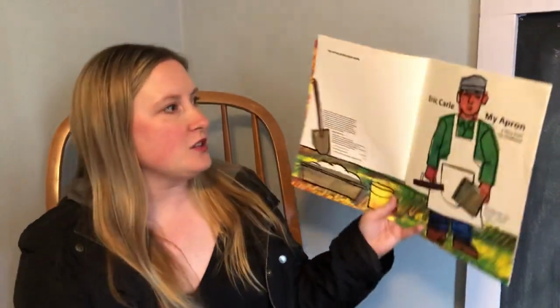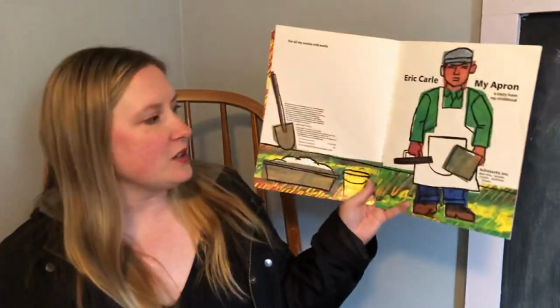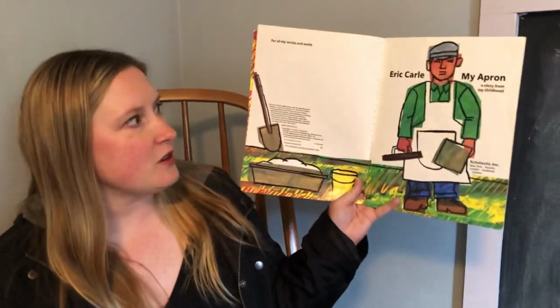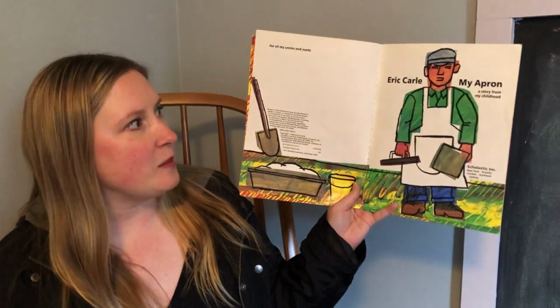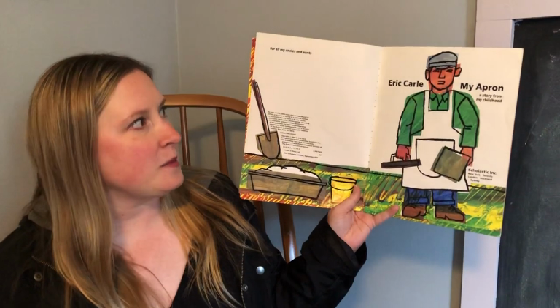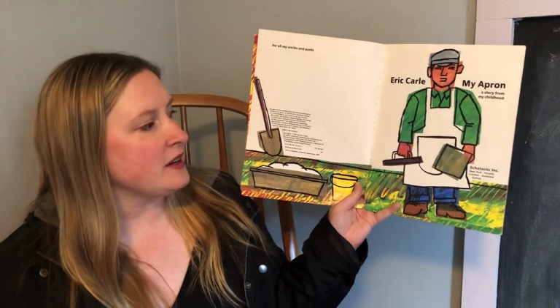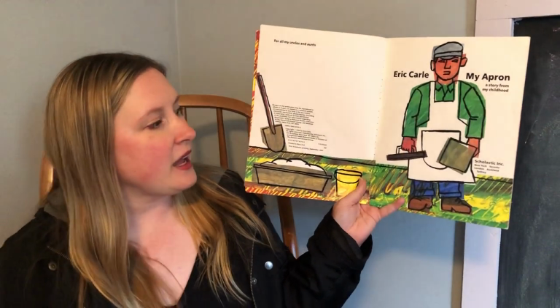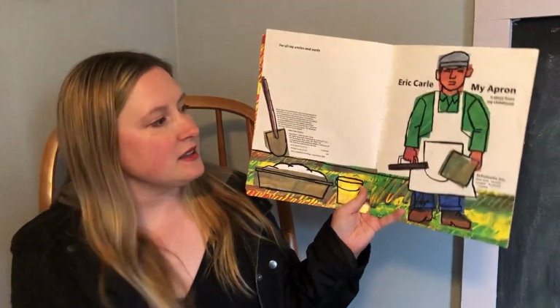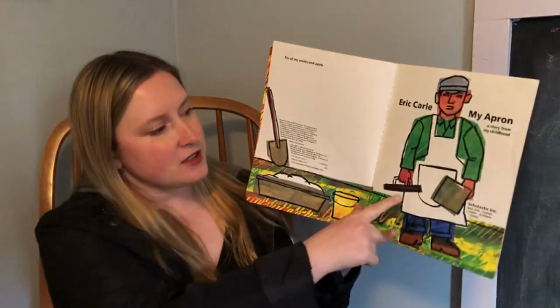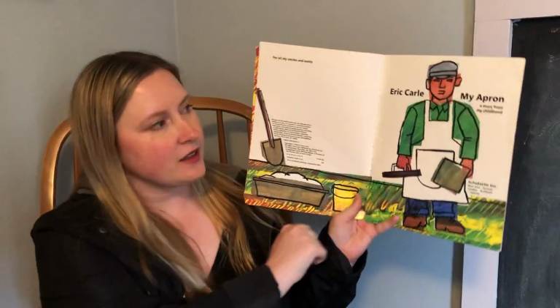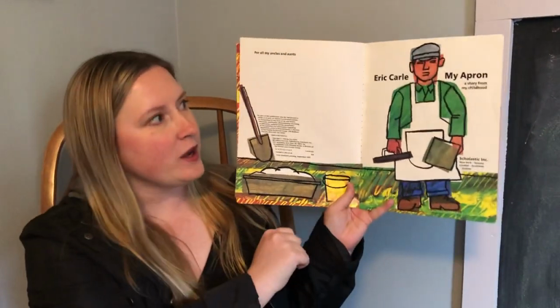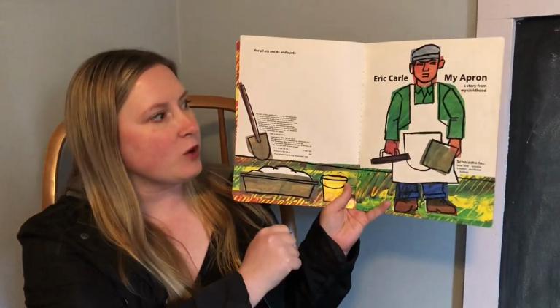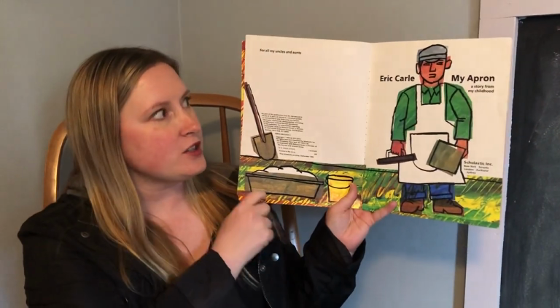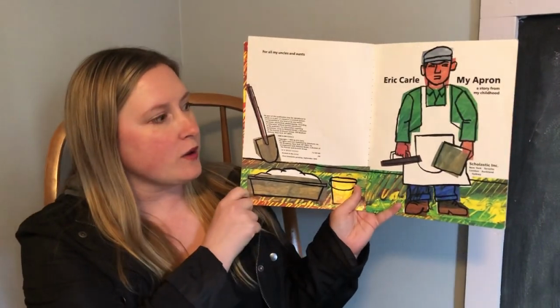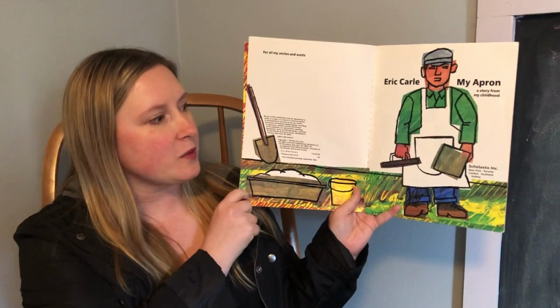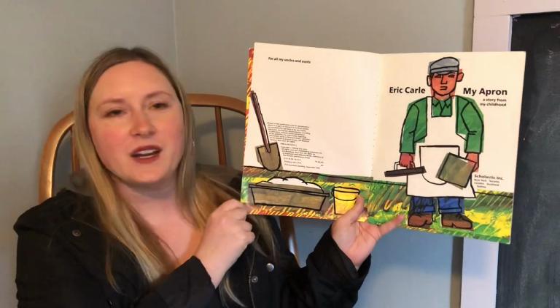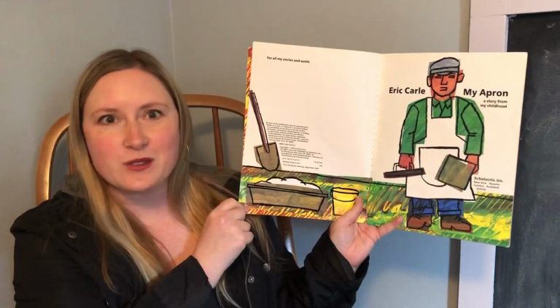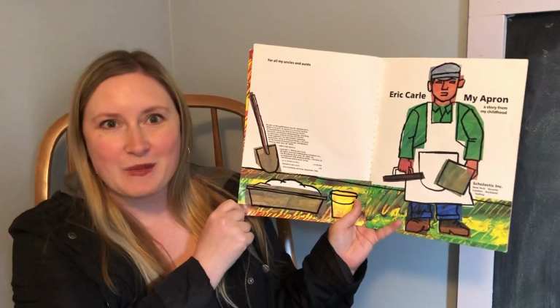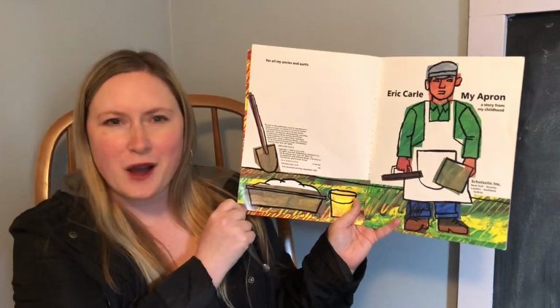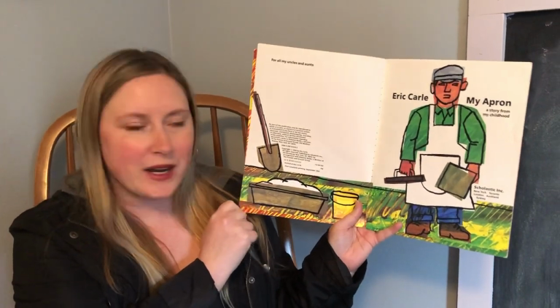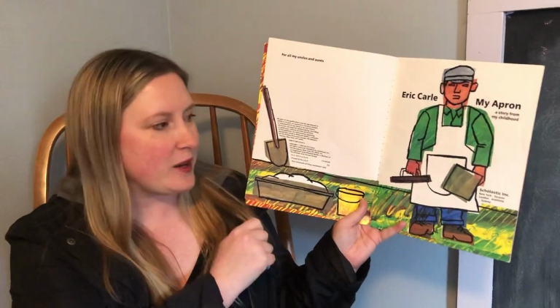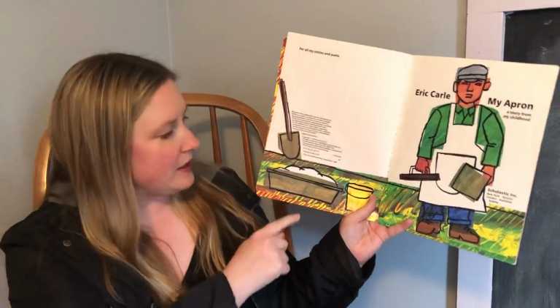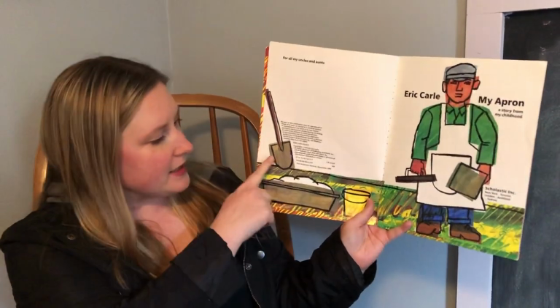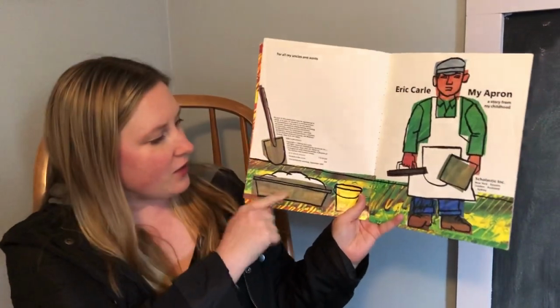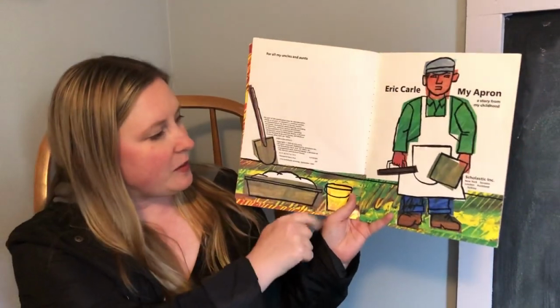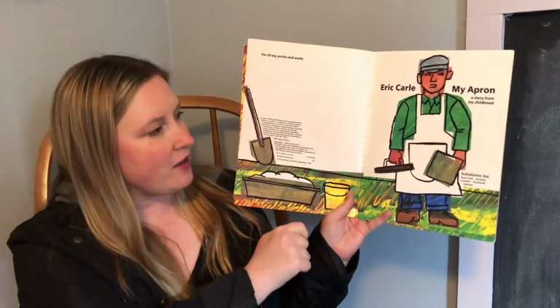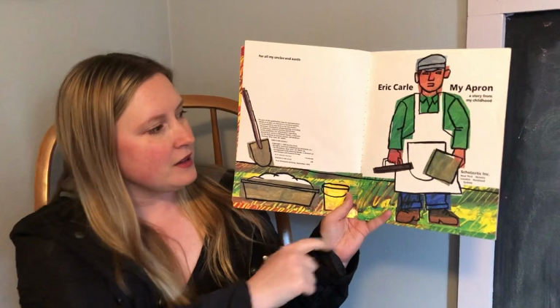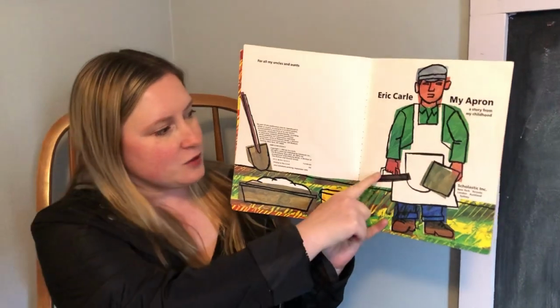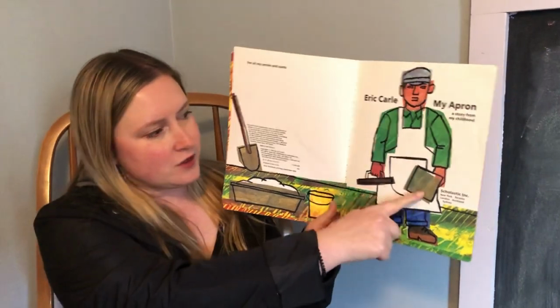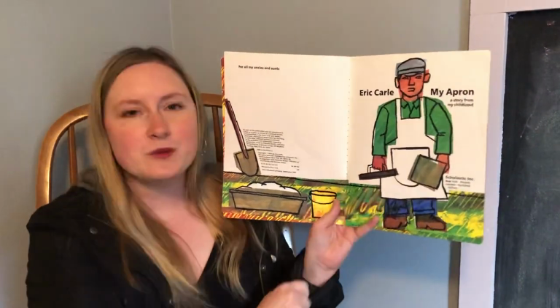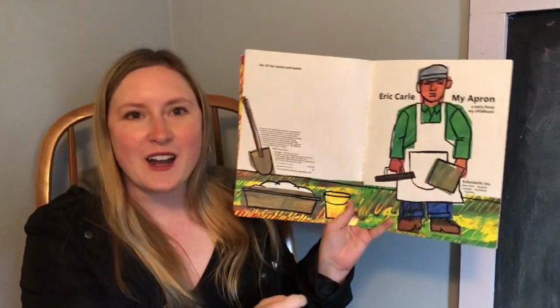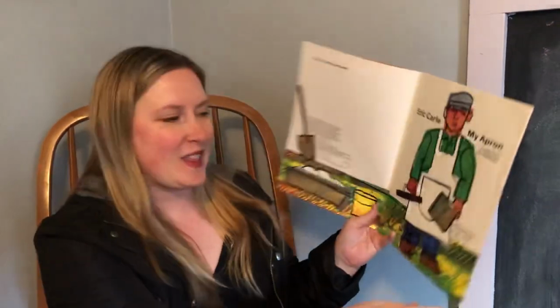Here's the story, it's called My Apron, and this doesn't look like the little boy anymore — it's a grown-up. We're gonna find out who this grown-up is and why he's wearing an apron. I see a shovel, a pail, some tools. We'll find out about them.